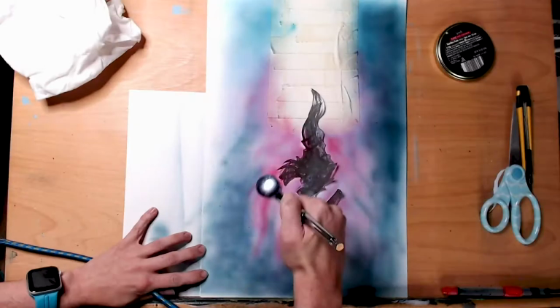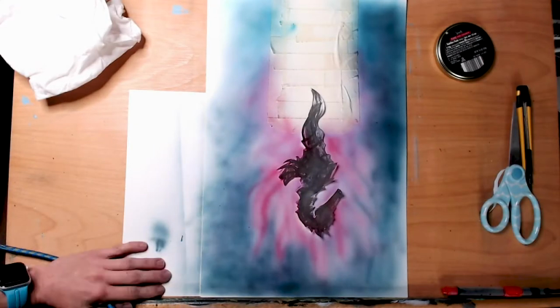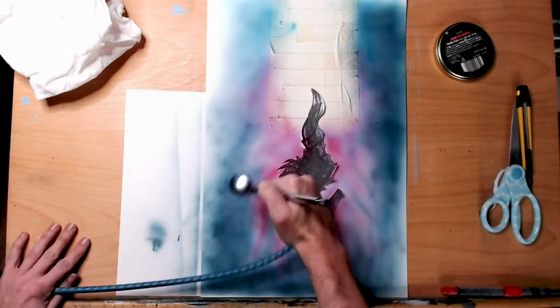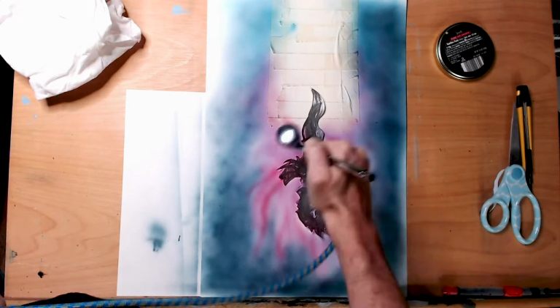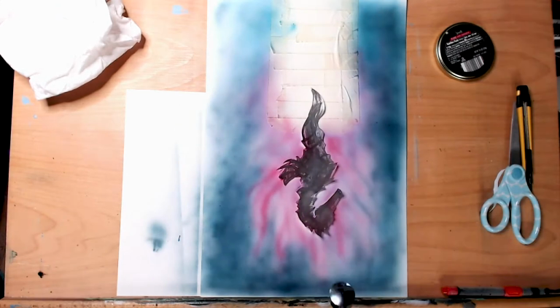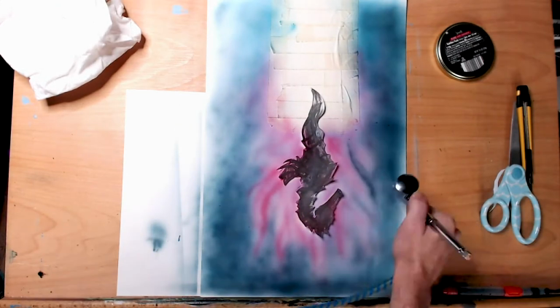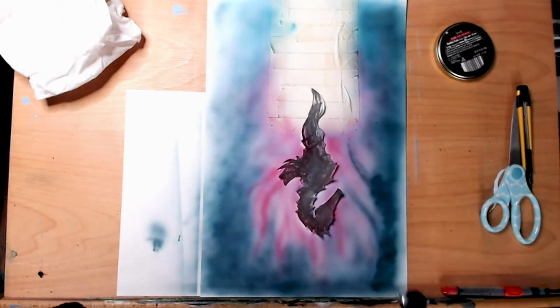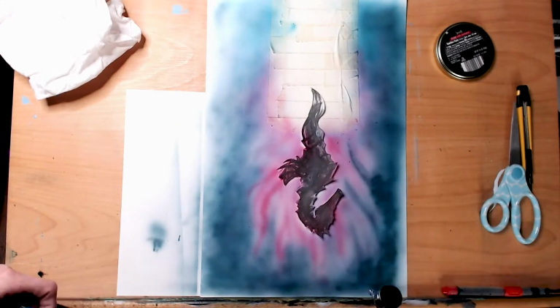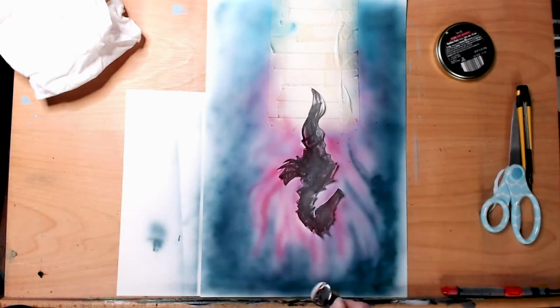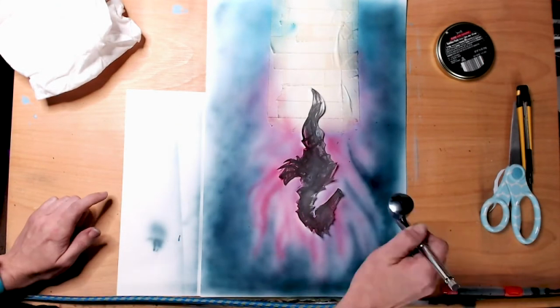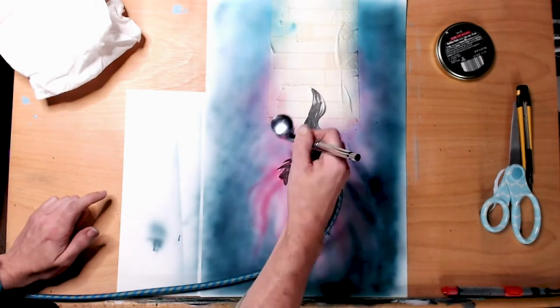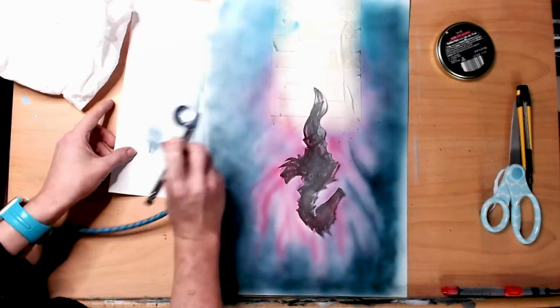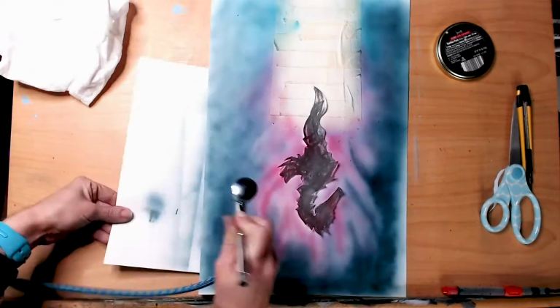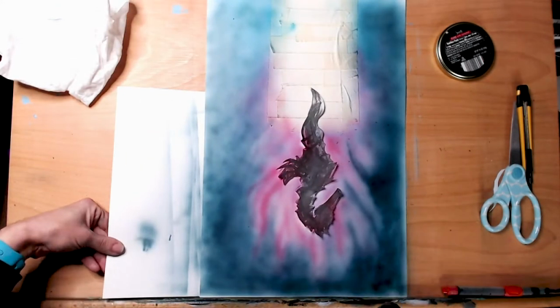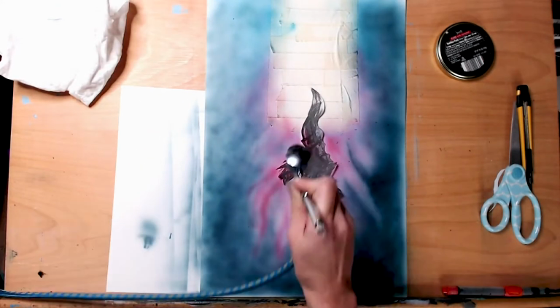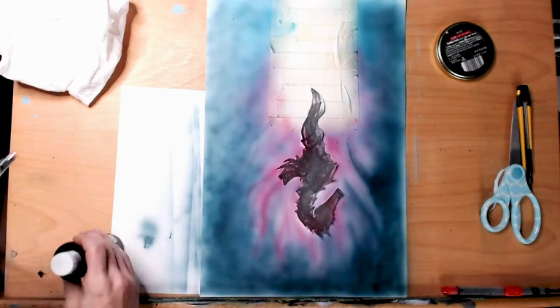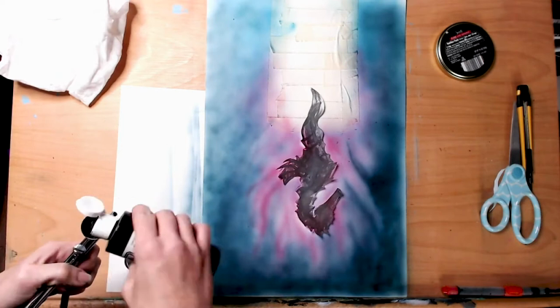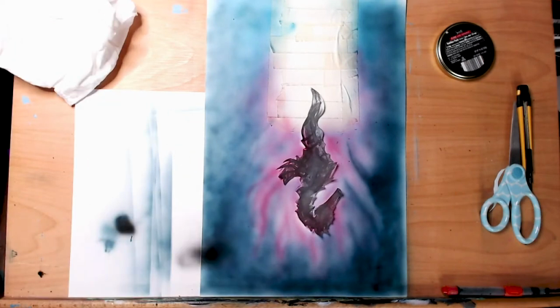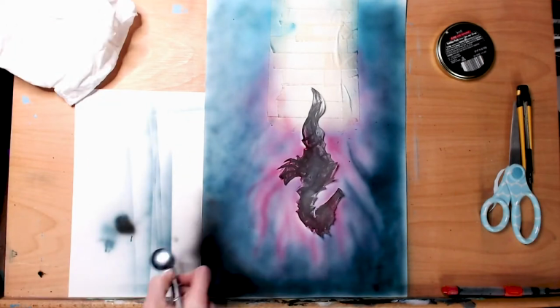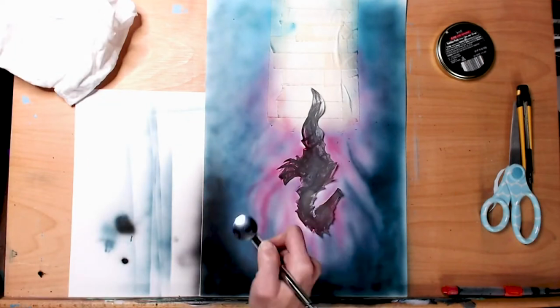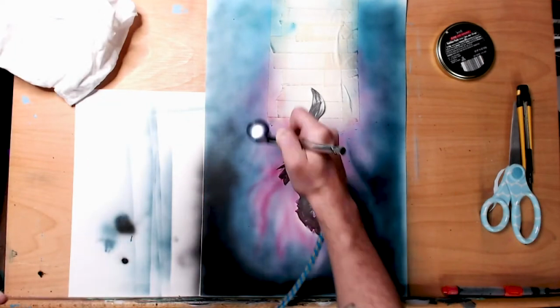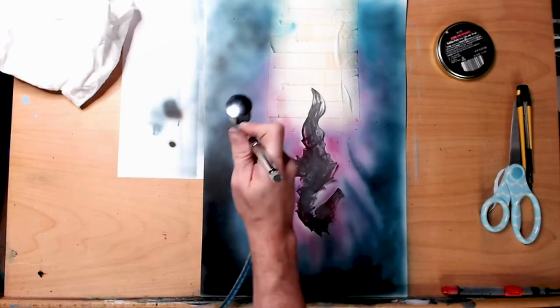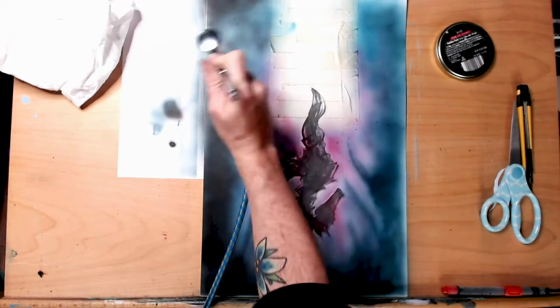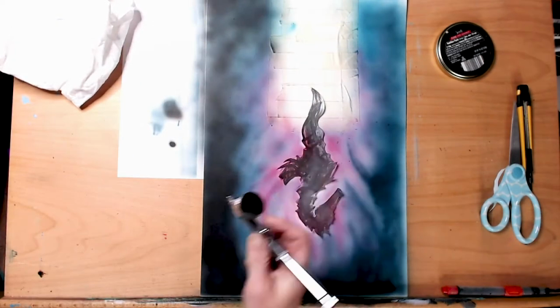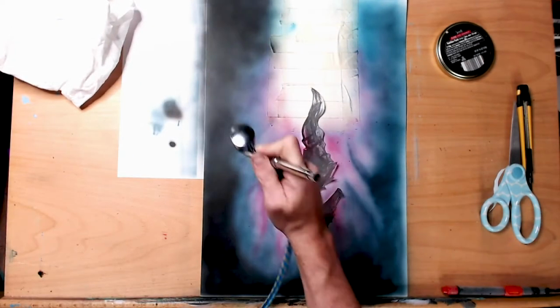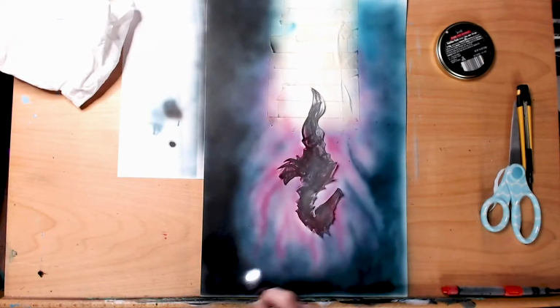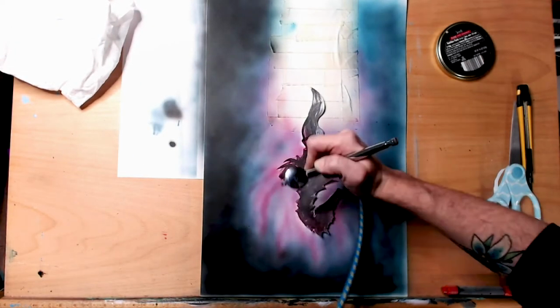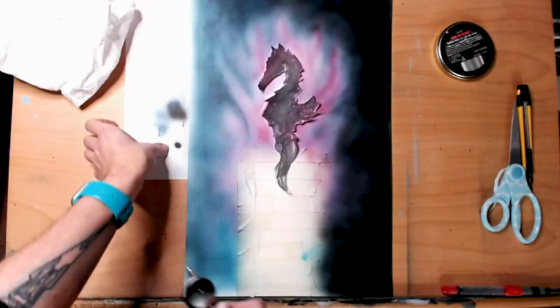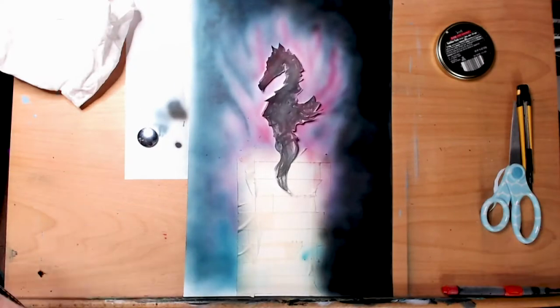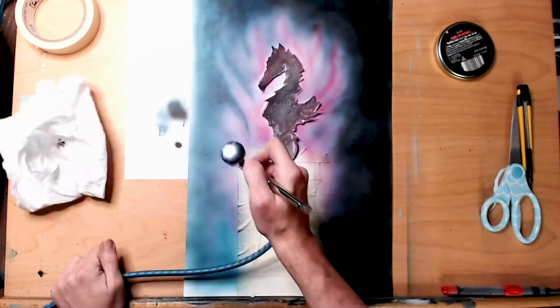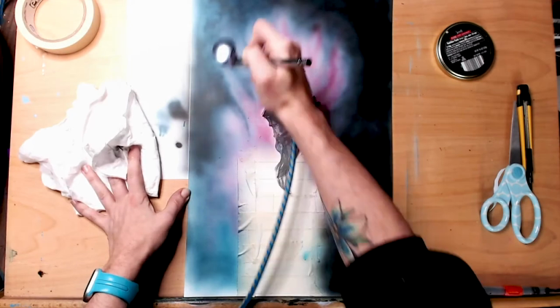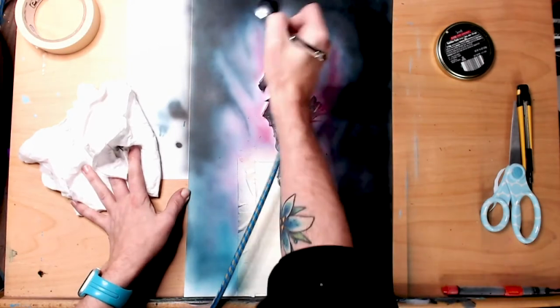This was like the first real big meaningful piece that I did with a lot of airbrush, and as you can see I'm just going to town with this.